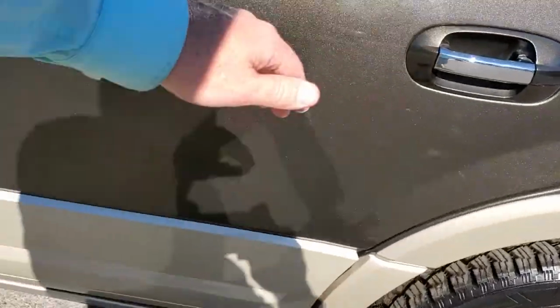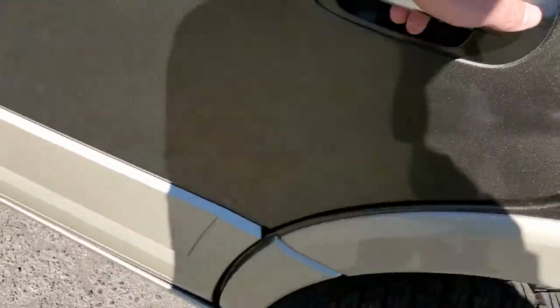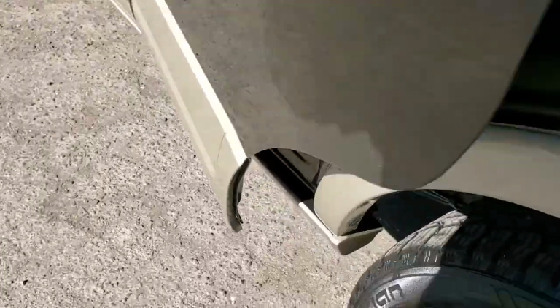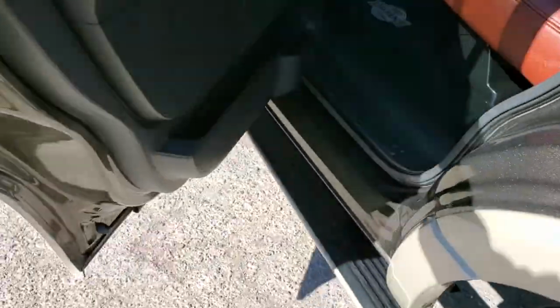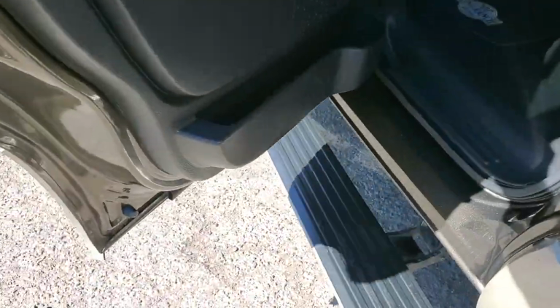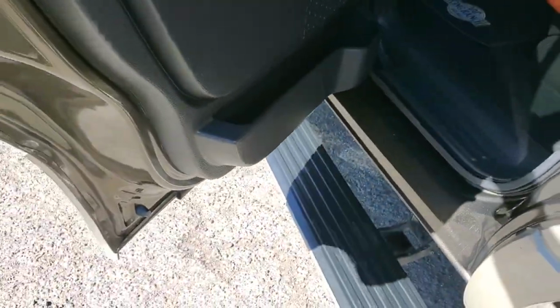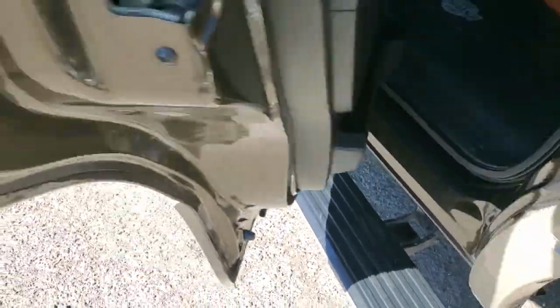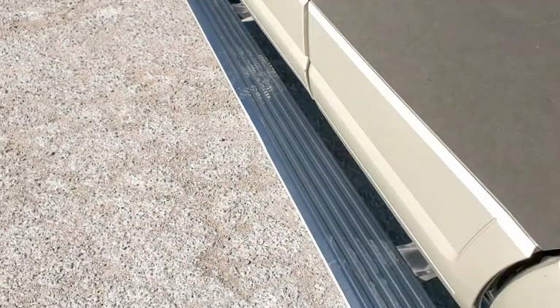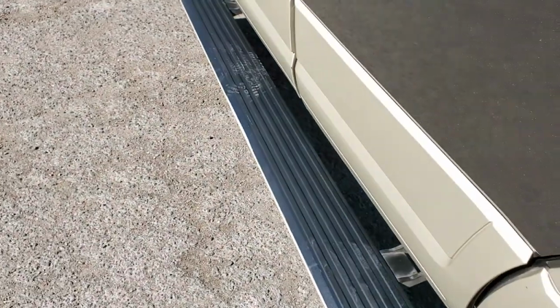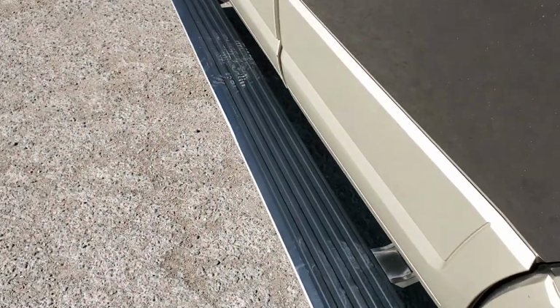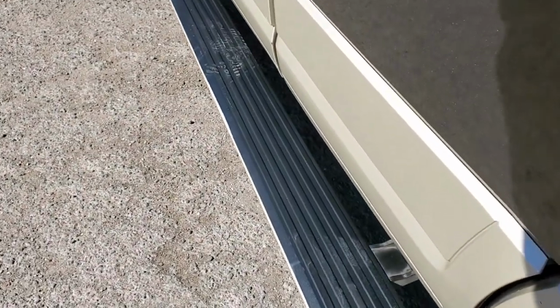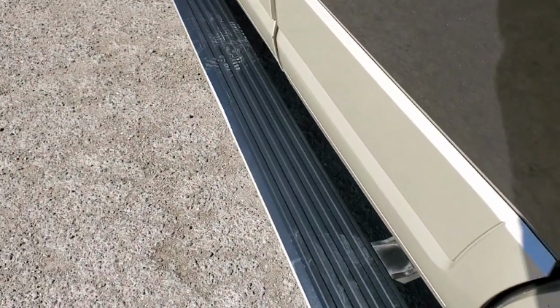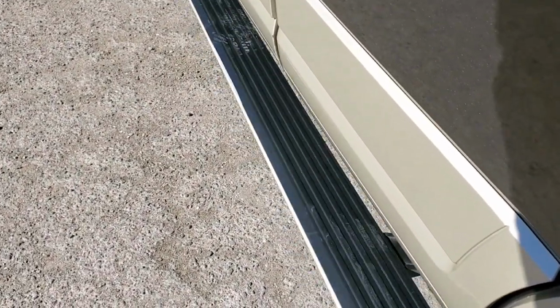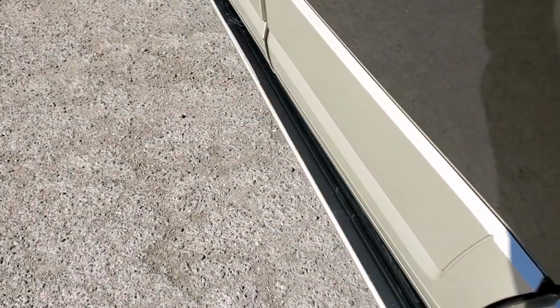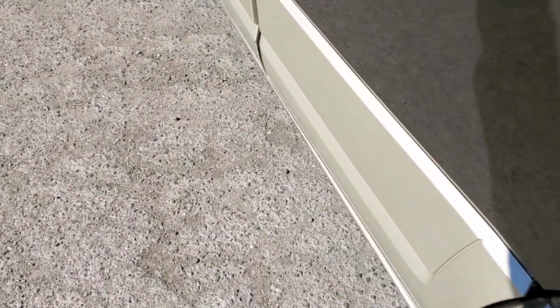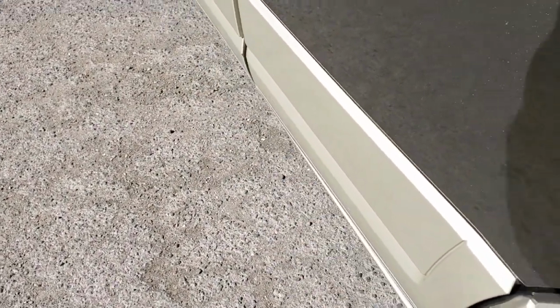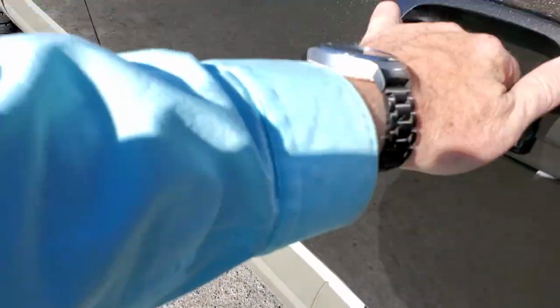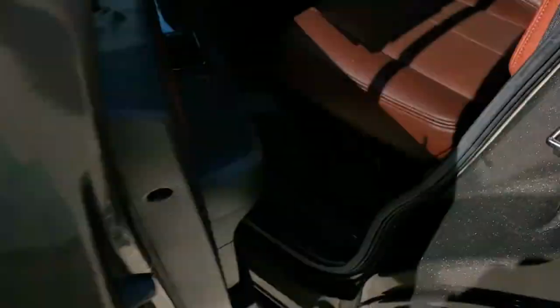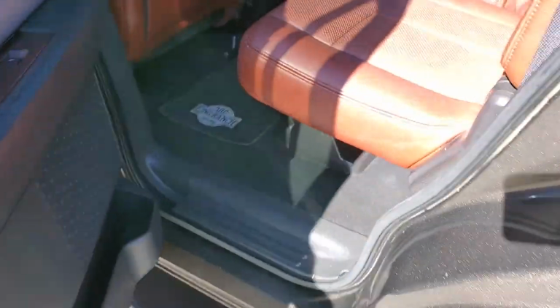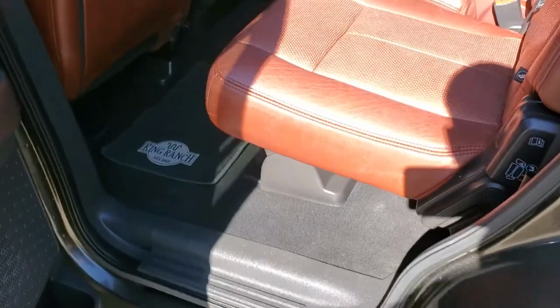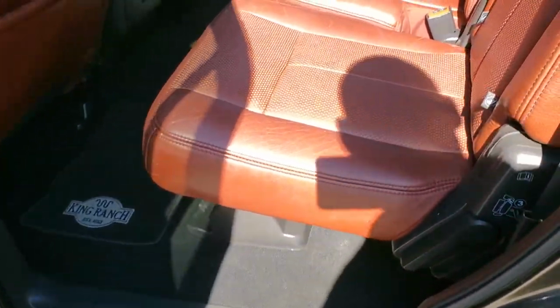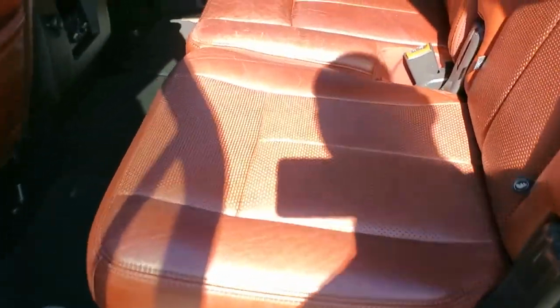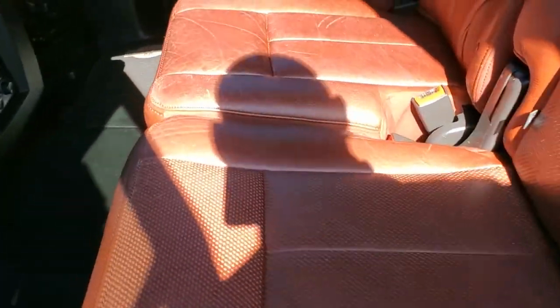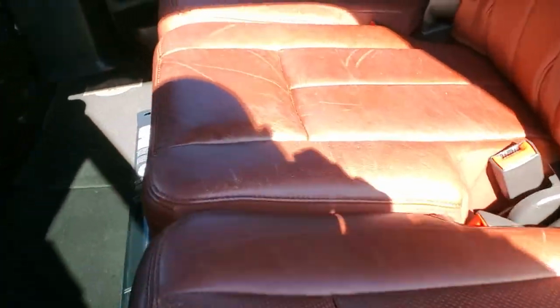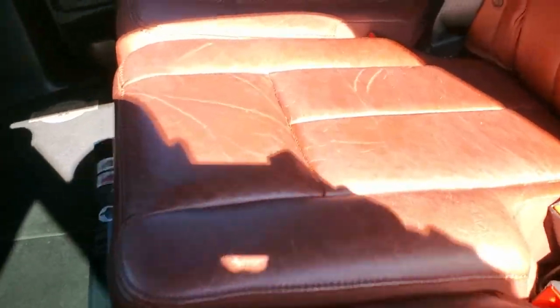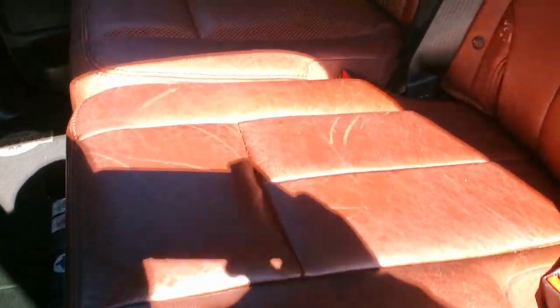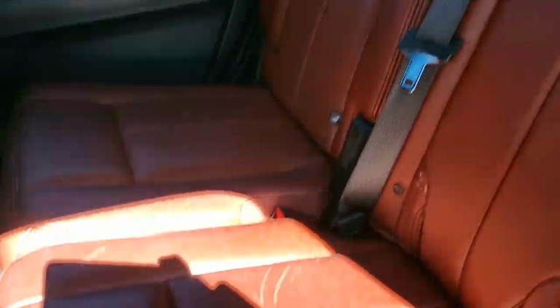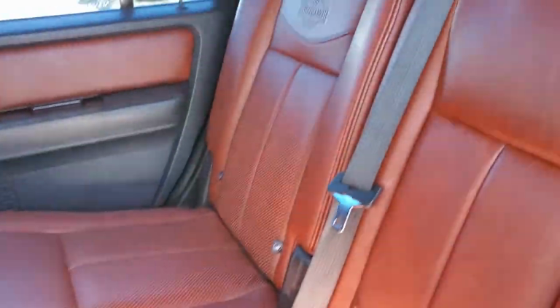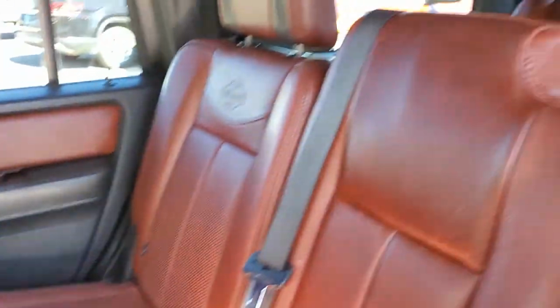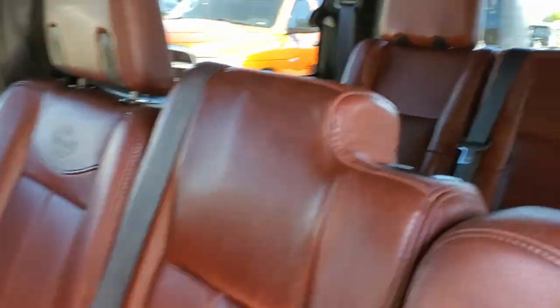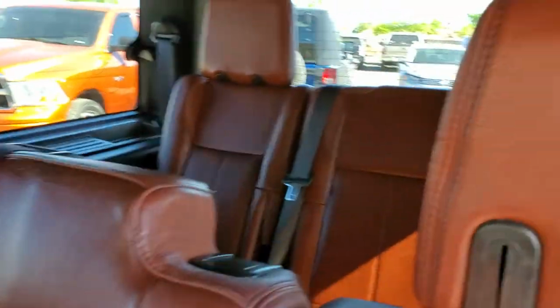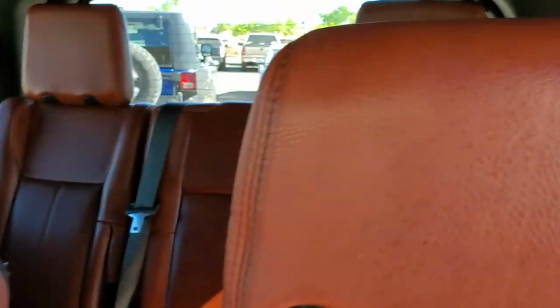Opening the doors — the power running boards, you hear them shut and open. Leather looks good for the age. It is a King Ranch.